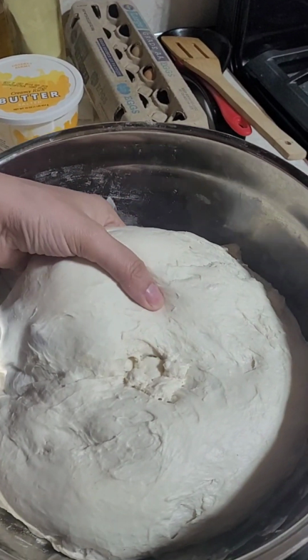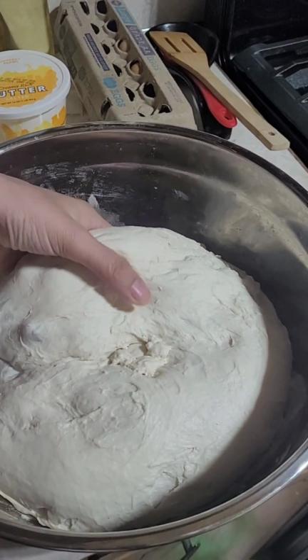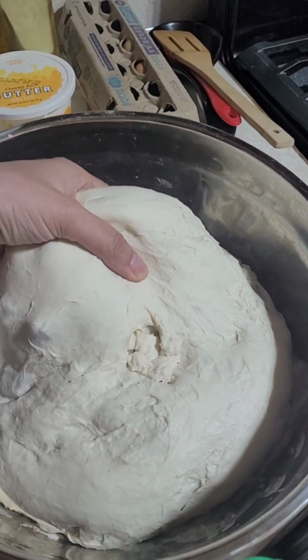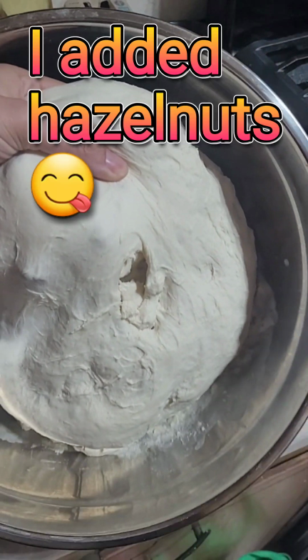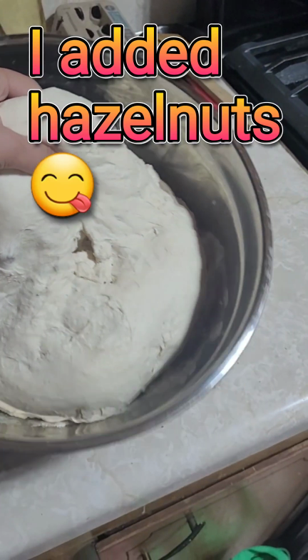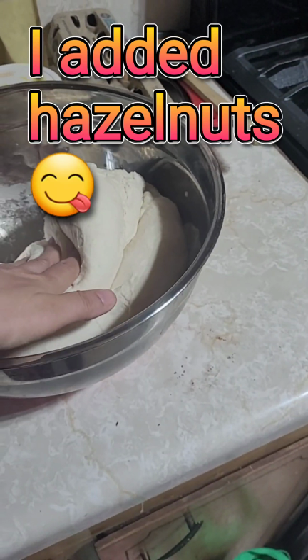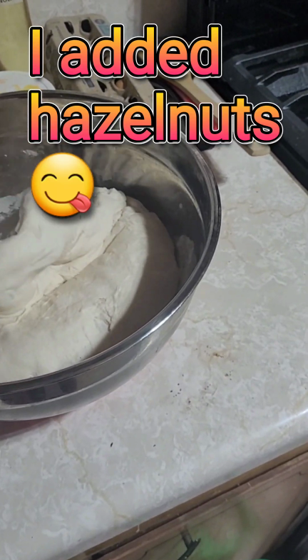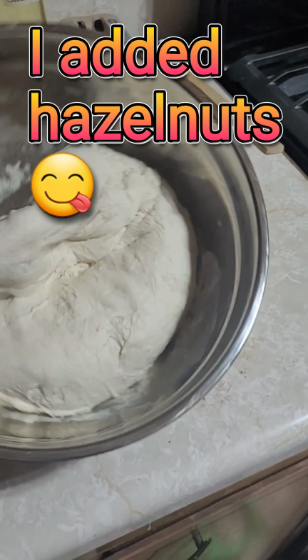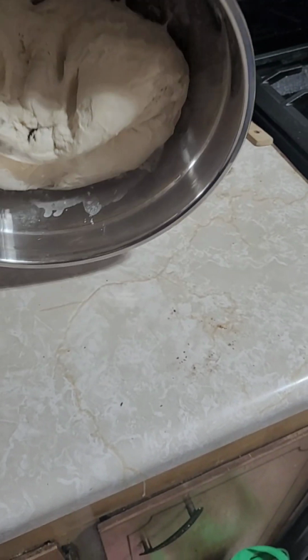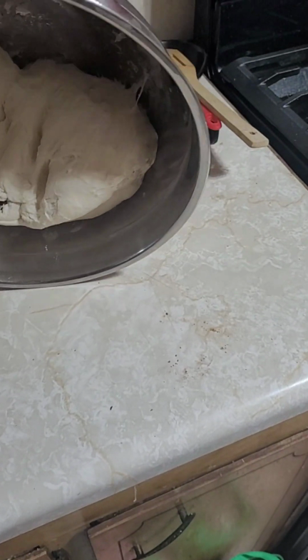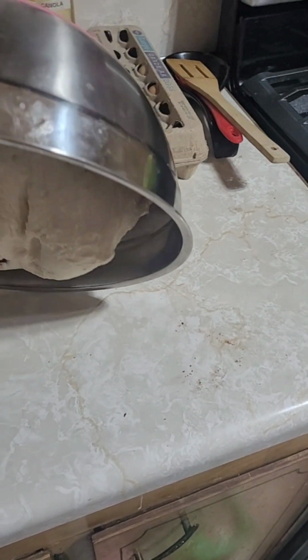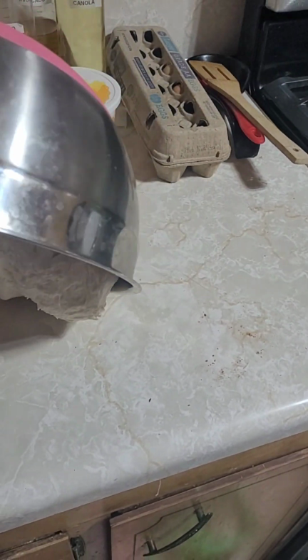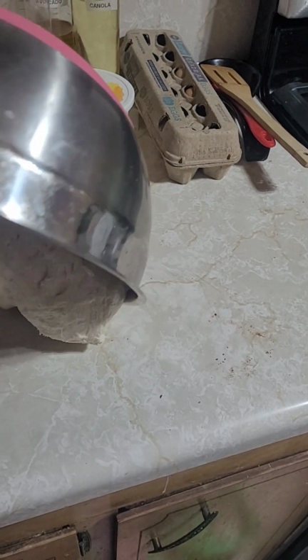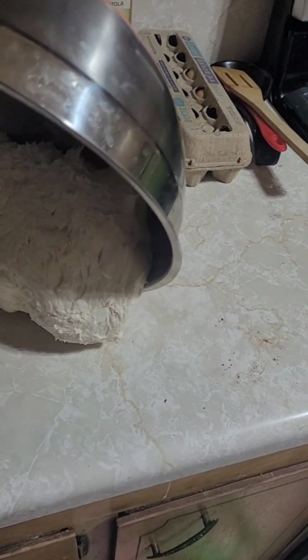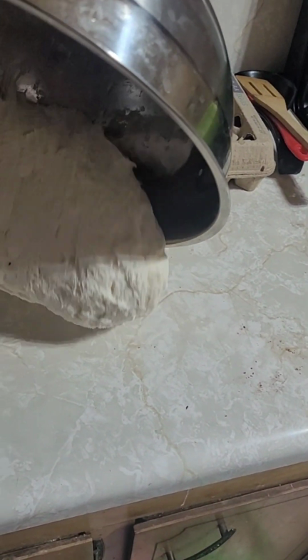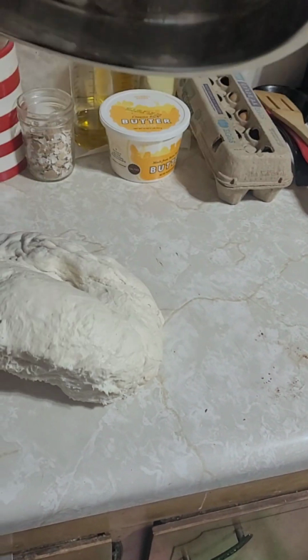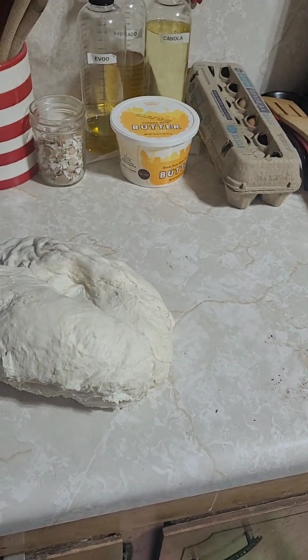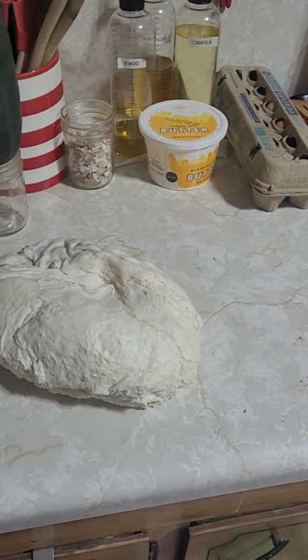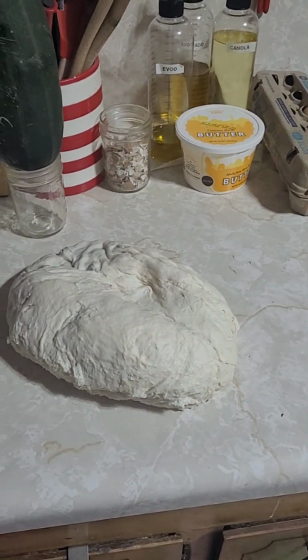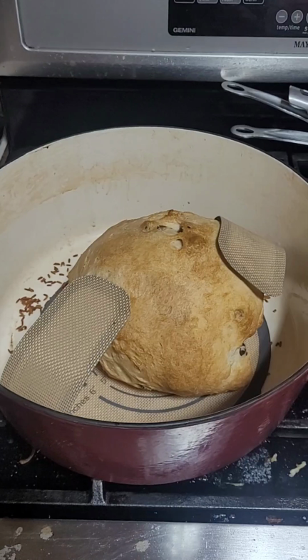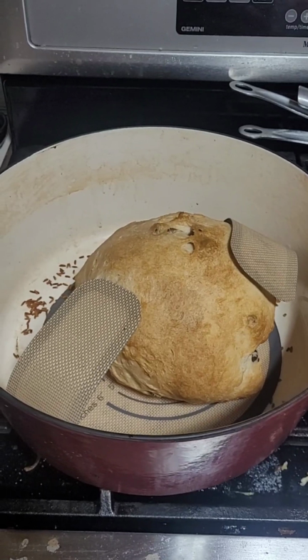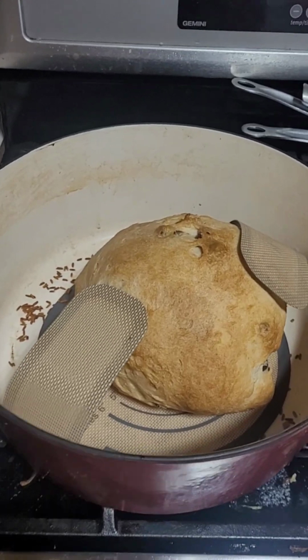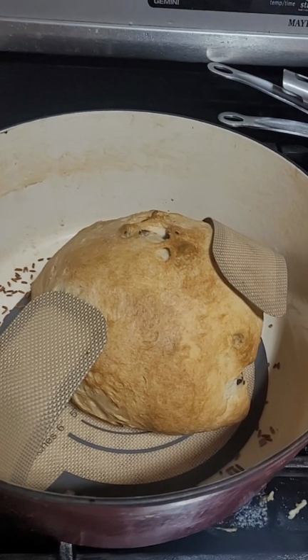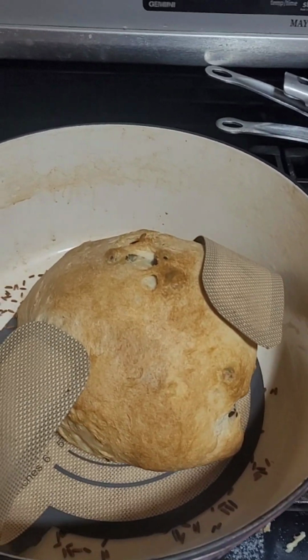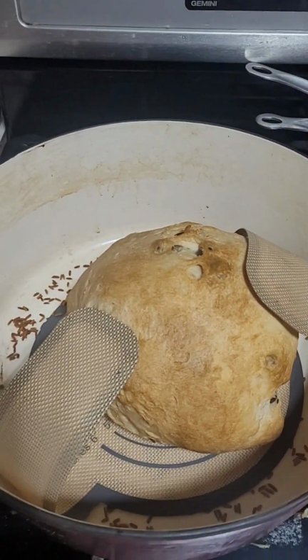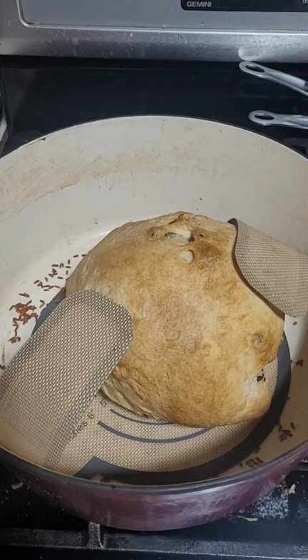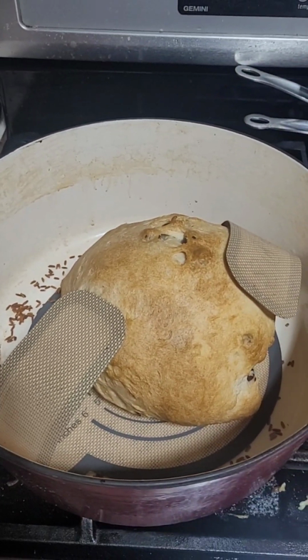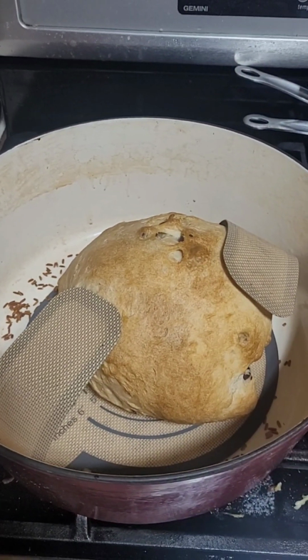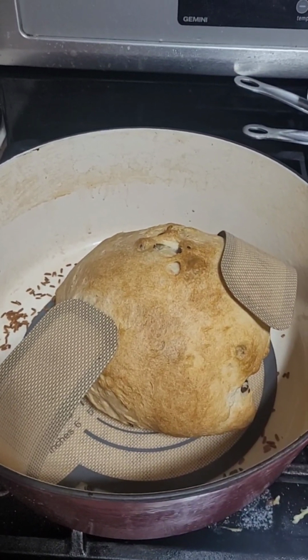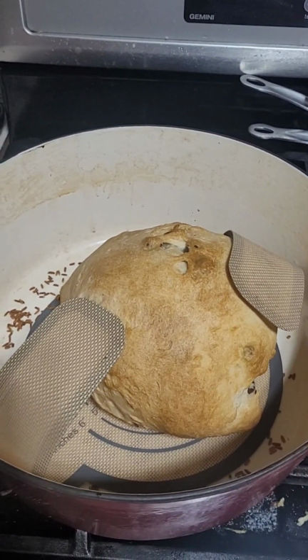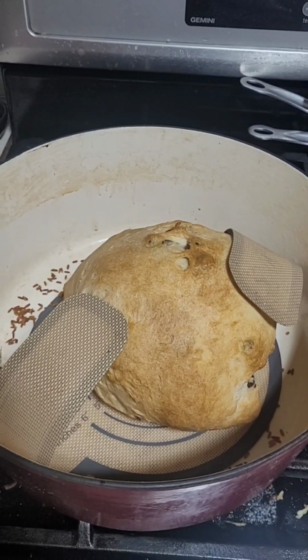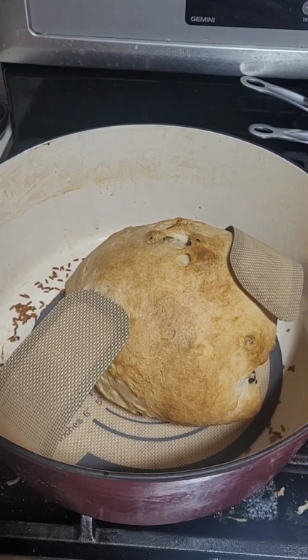I'm going to shape it and throw it in the pot. Now it came out of the oven. I need to let it rest. We can cut into it — probably wait until tomorrow.